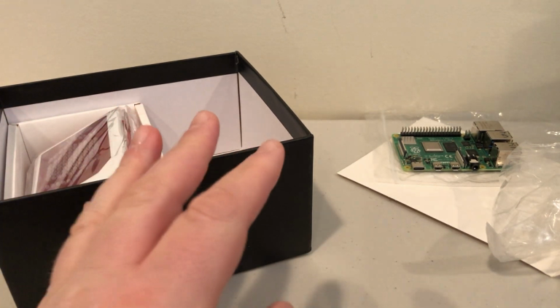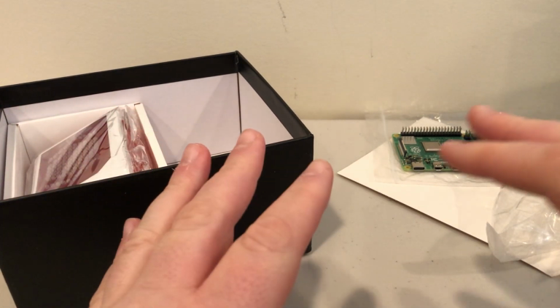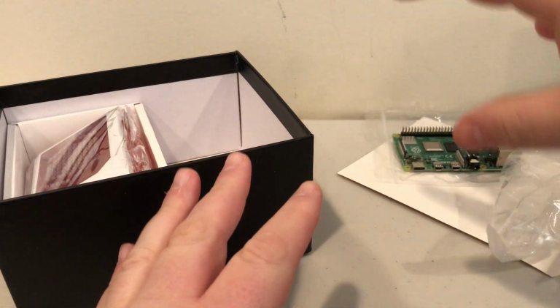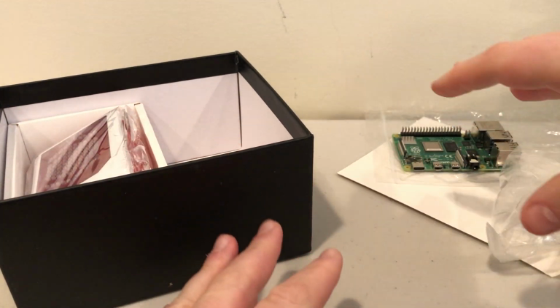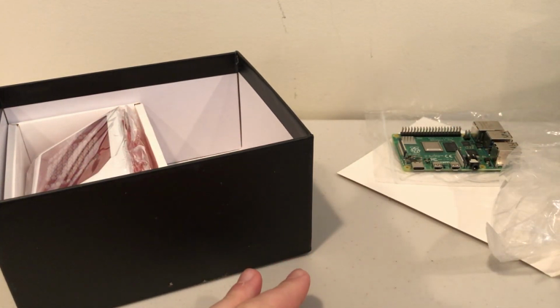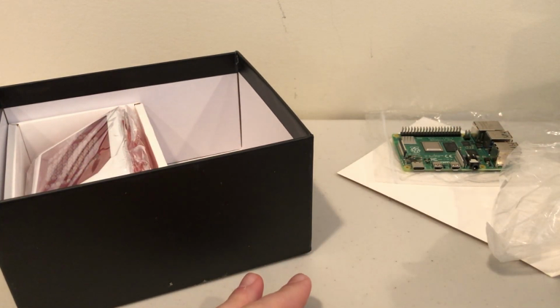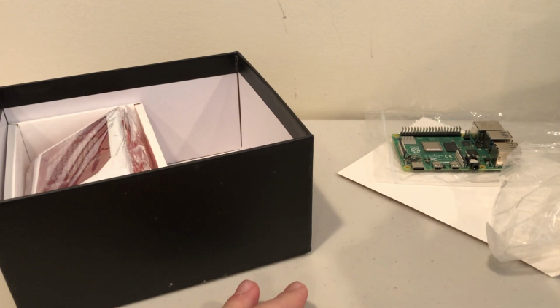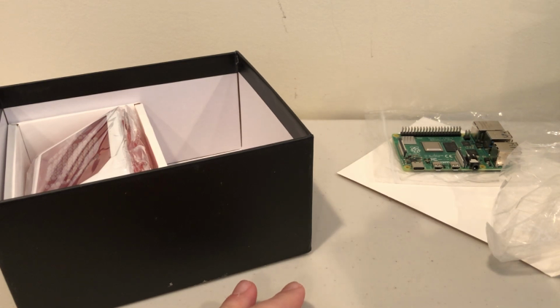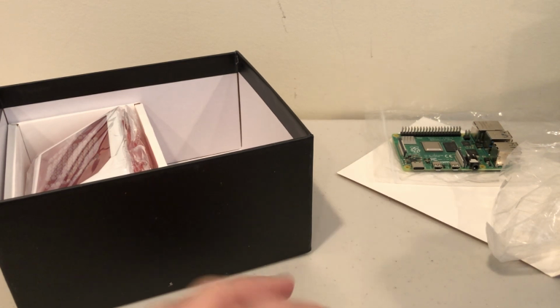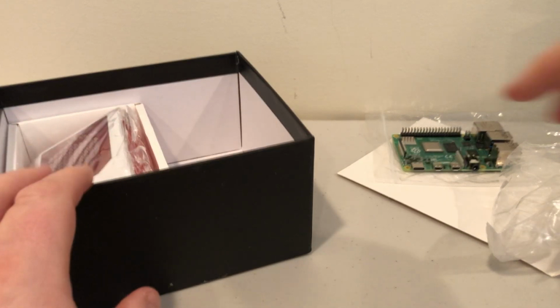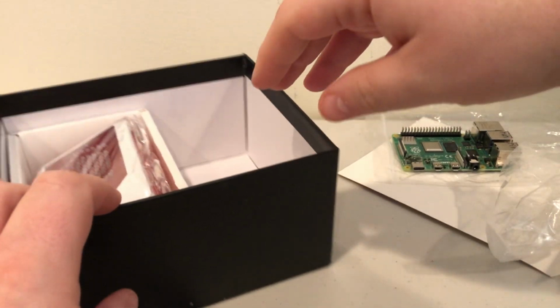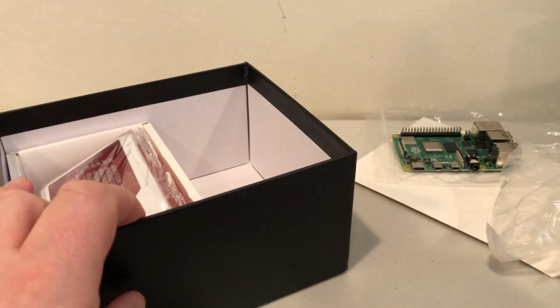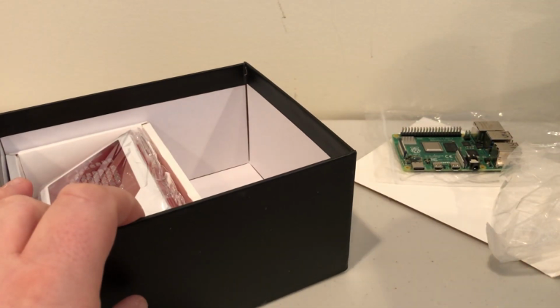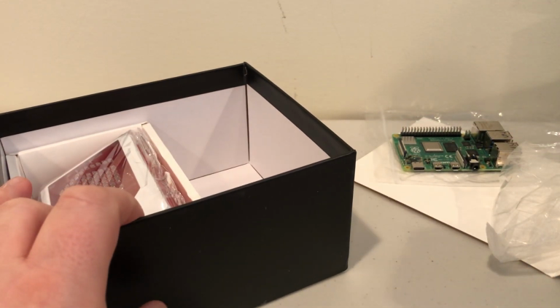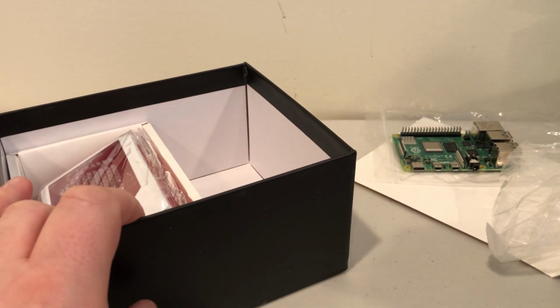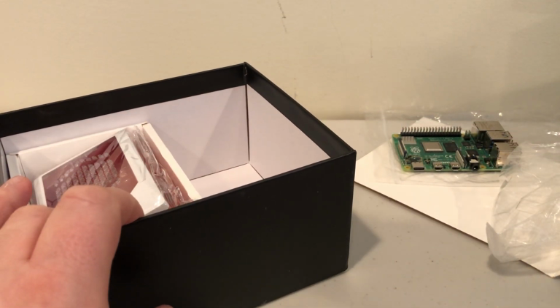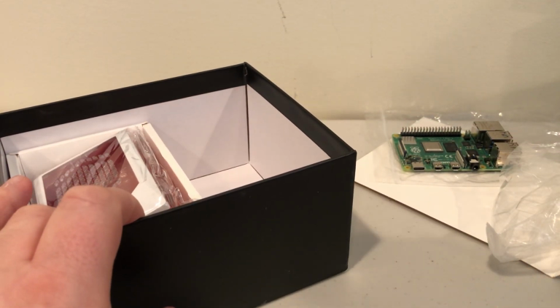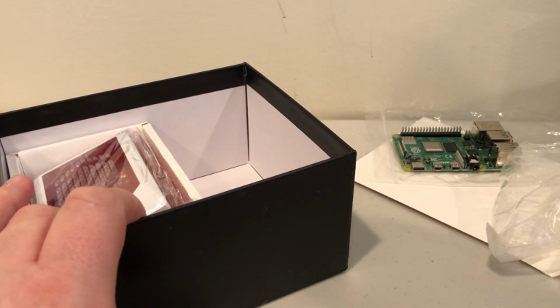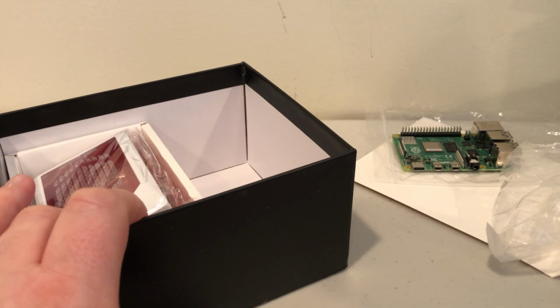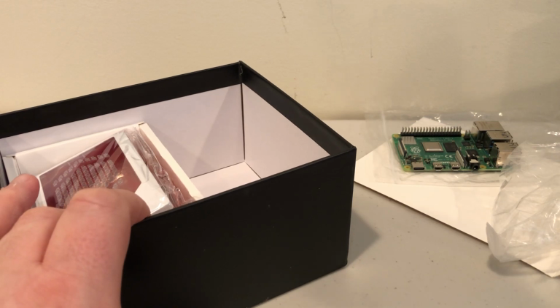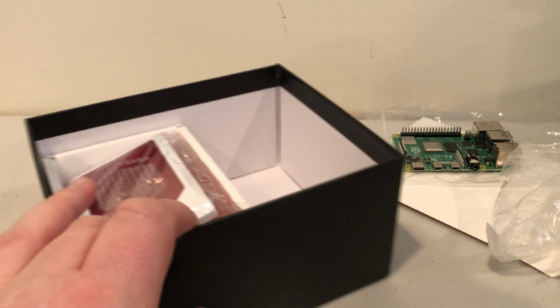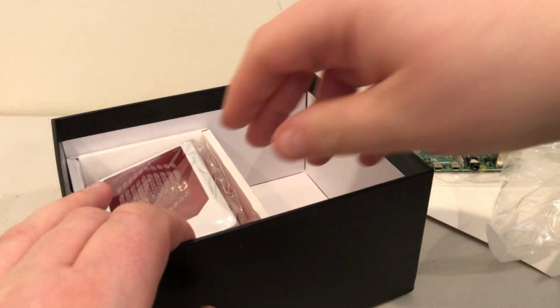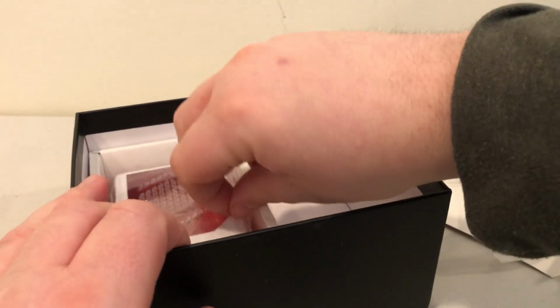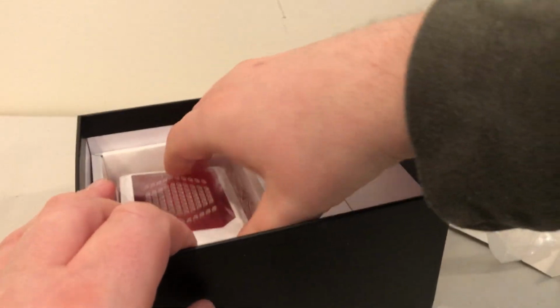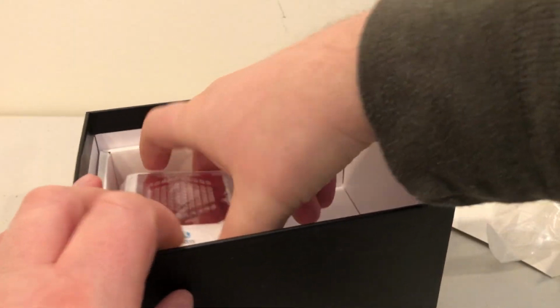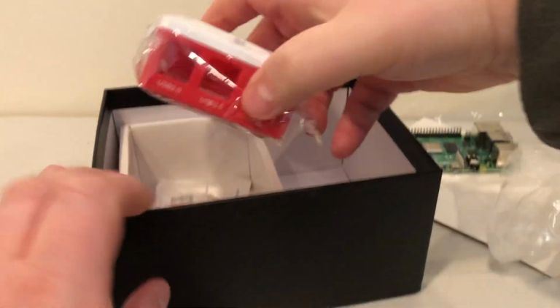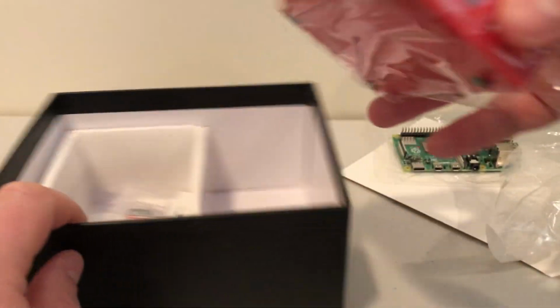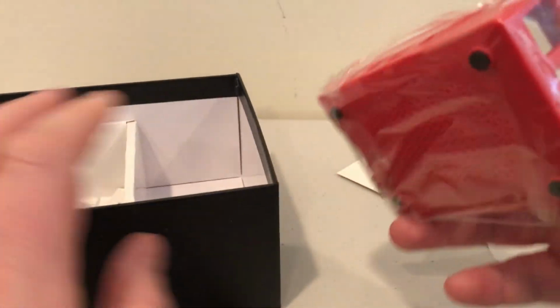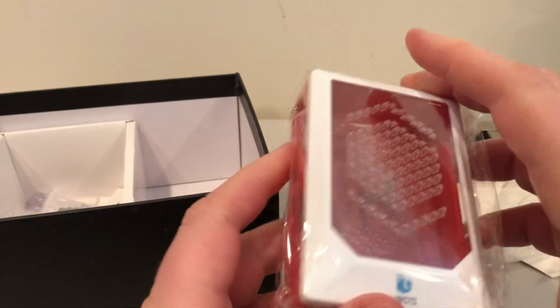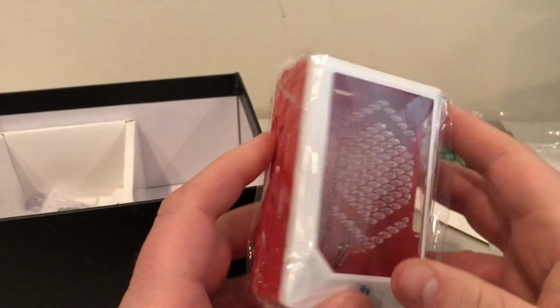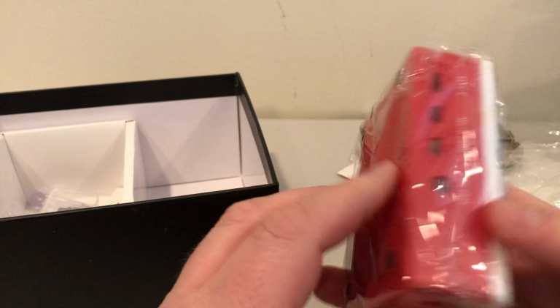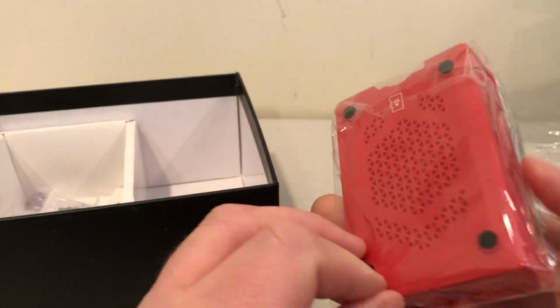So far we have the Raspberry Pi itself, two HDMI cables, and a really nice USB Type-C power adapter. Next up in the box we have the case, and this is a really nice case.